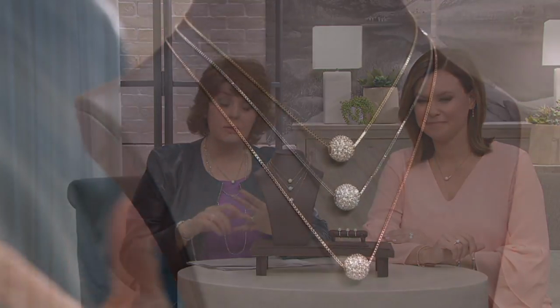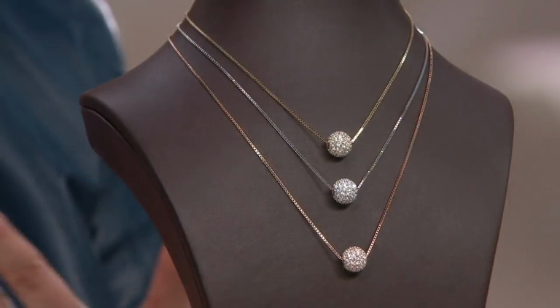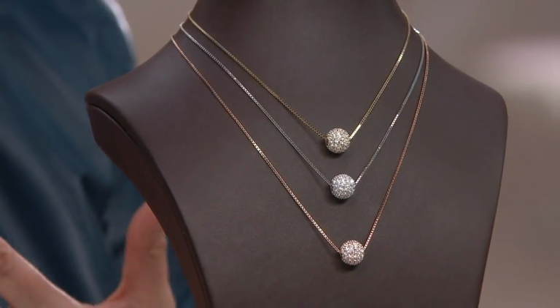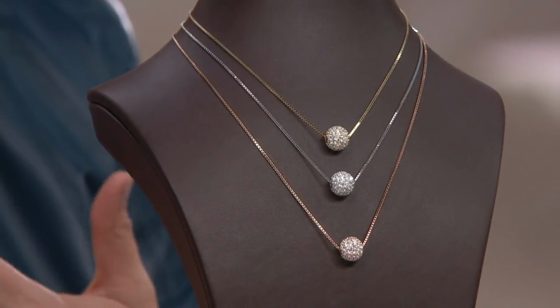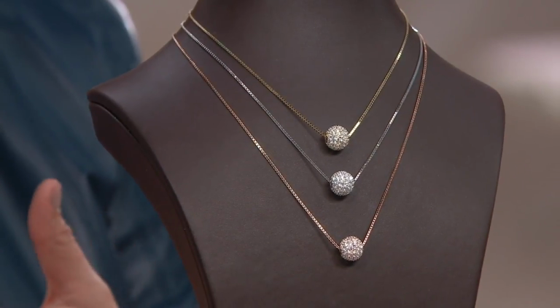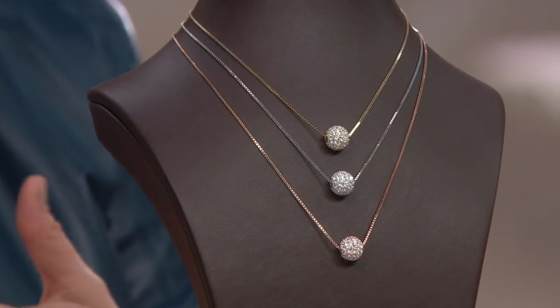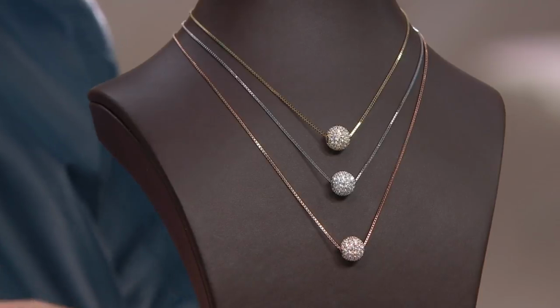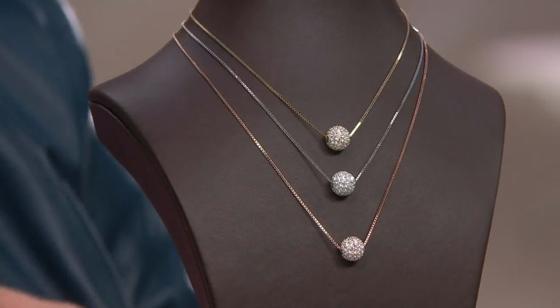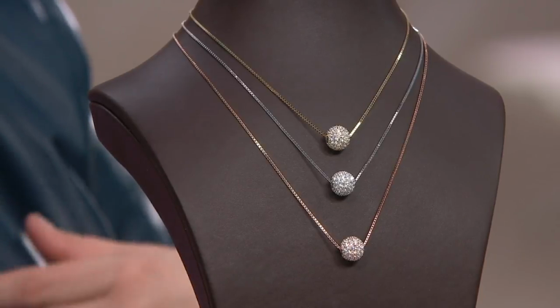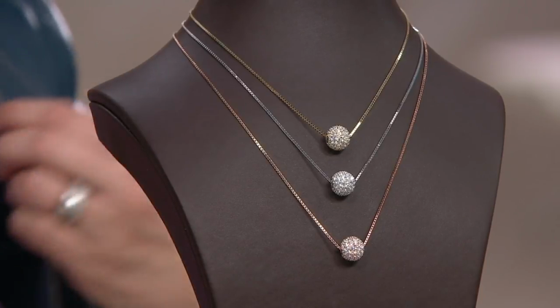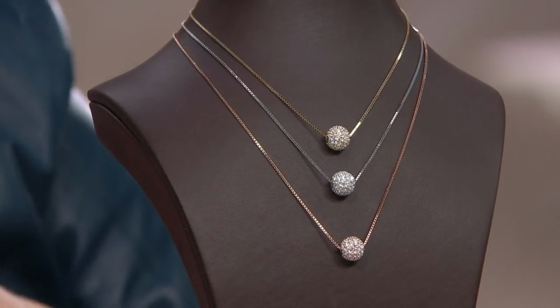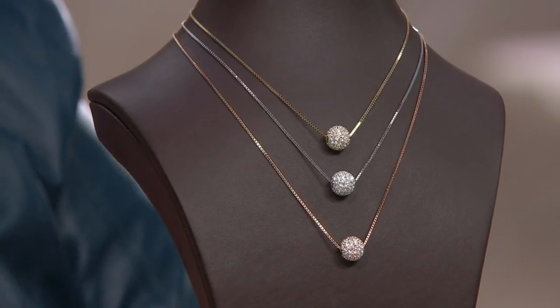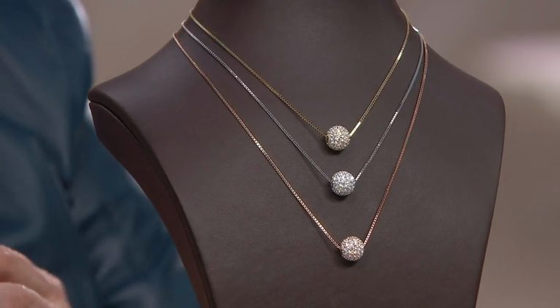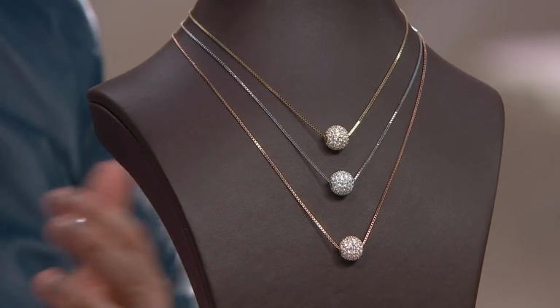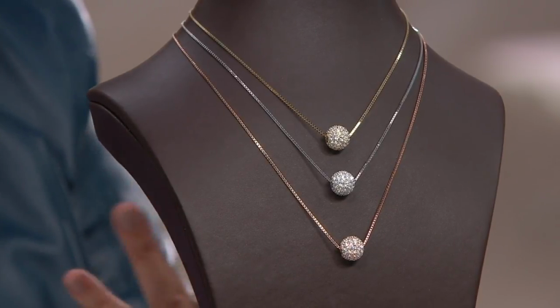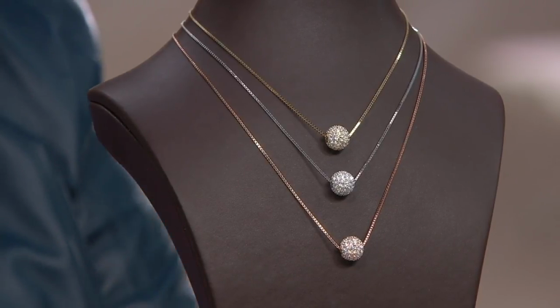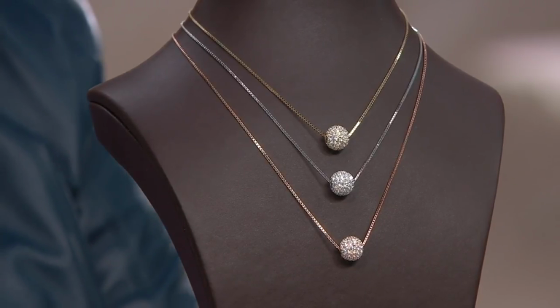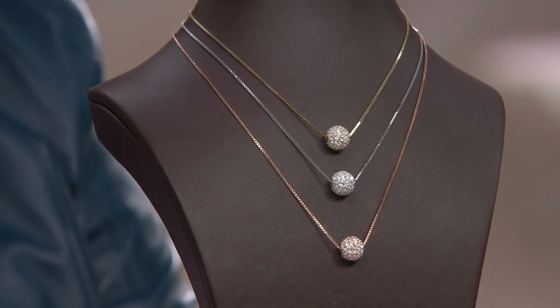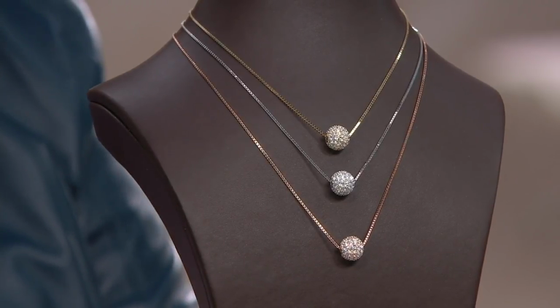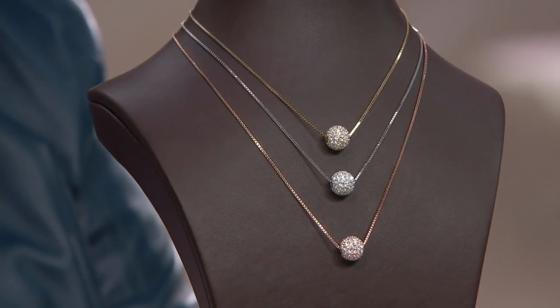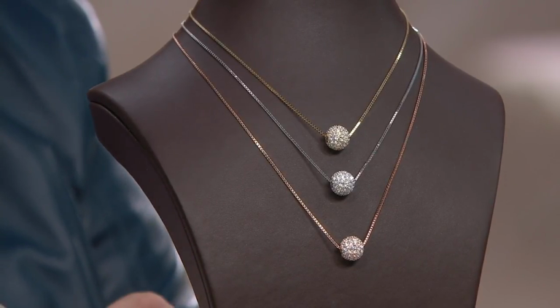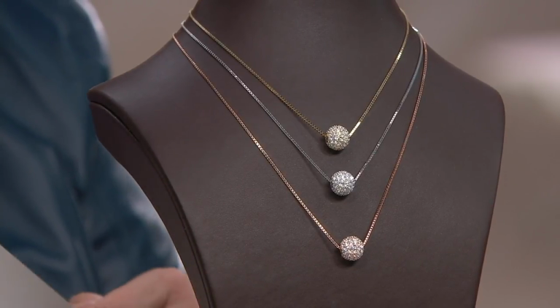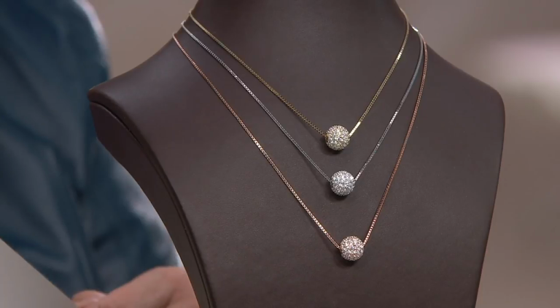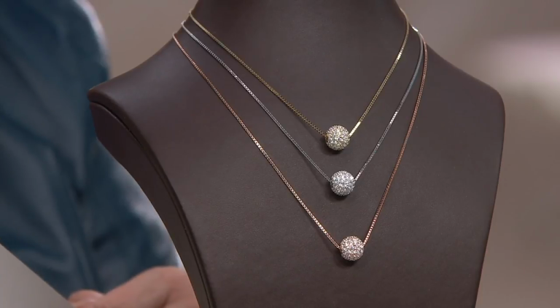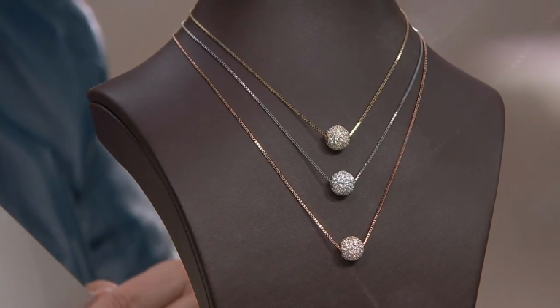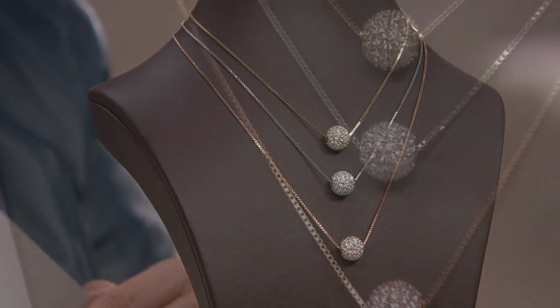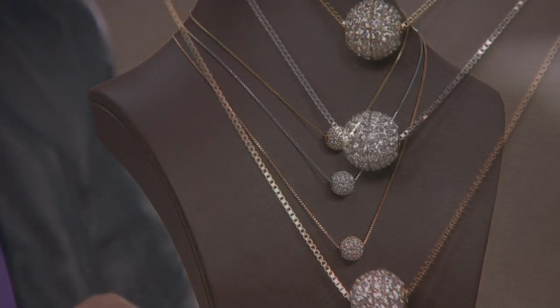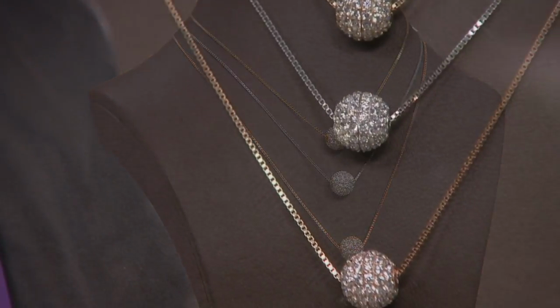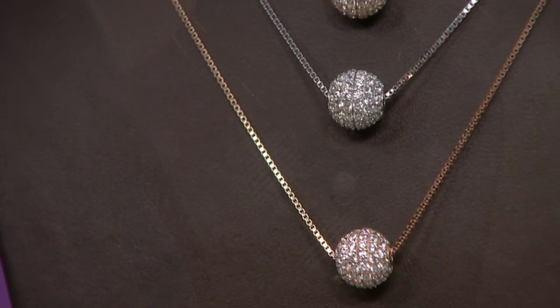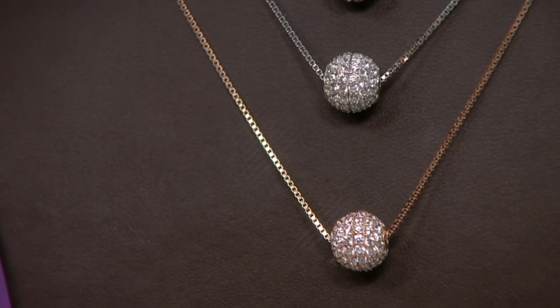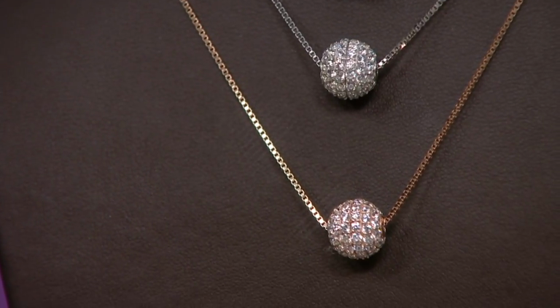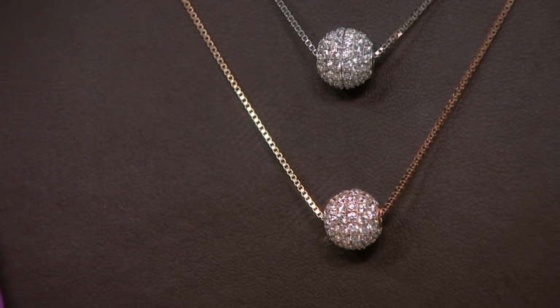You're also on an easy pay plan here. And then you just need to choose your color — do you want it in the rose, do you want it in the yellow, do you want it in the silver? It's all completely paved.